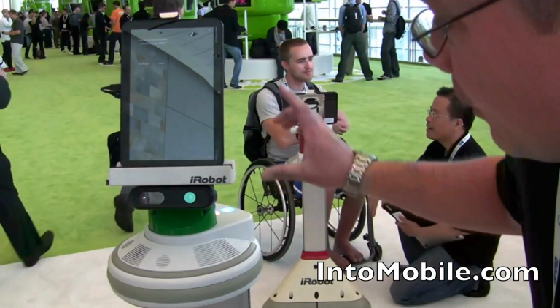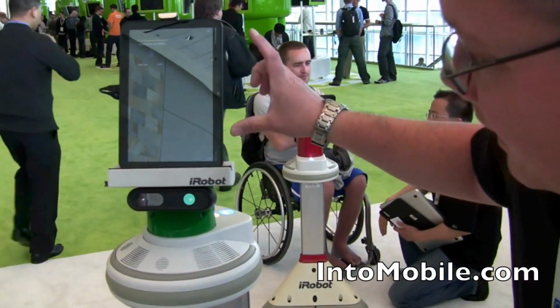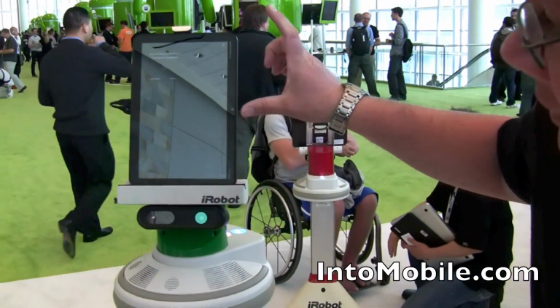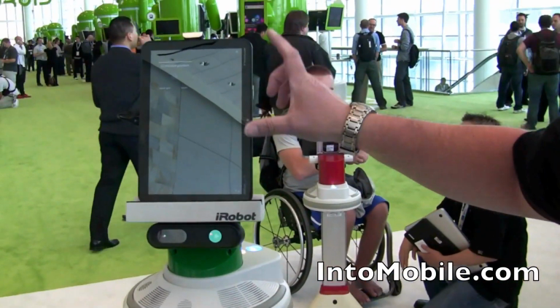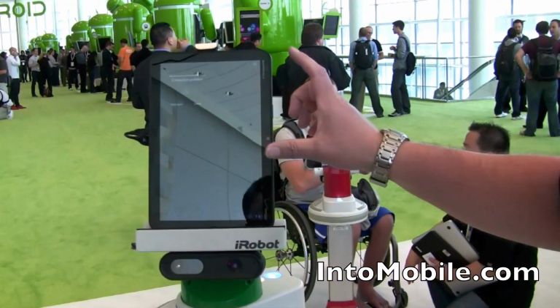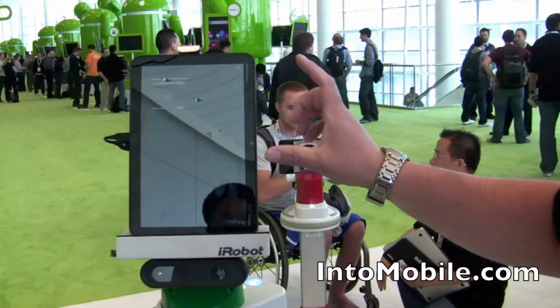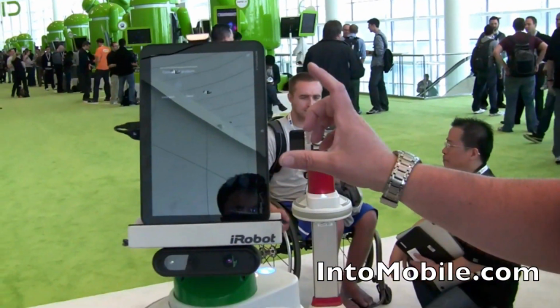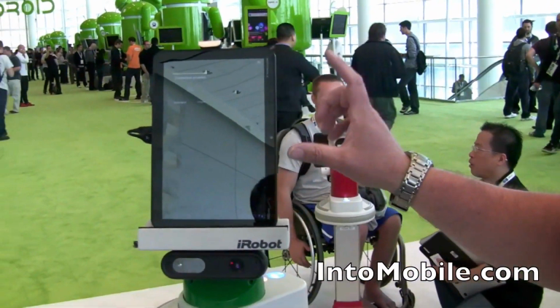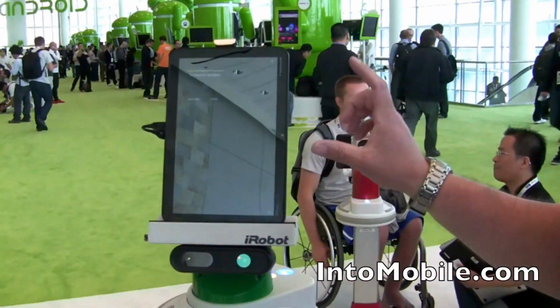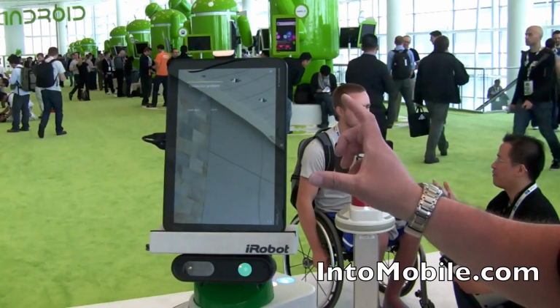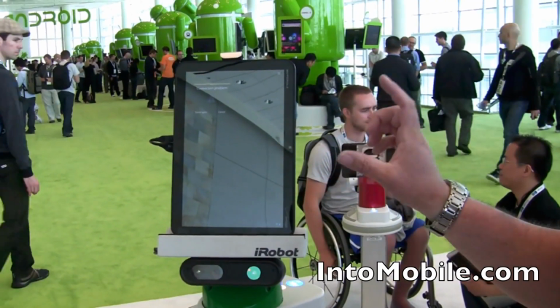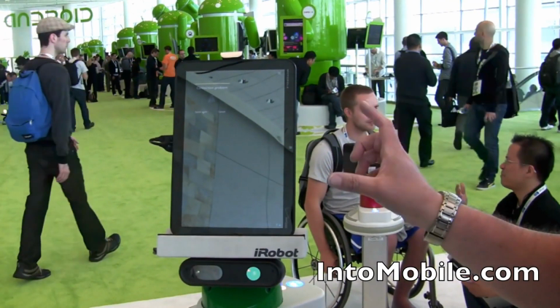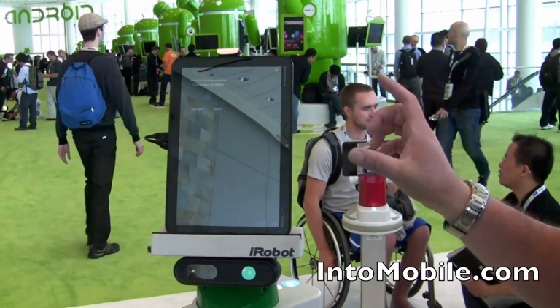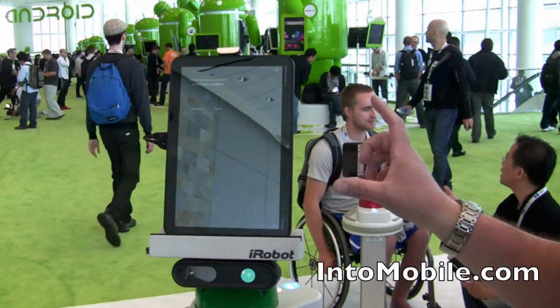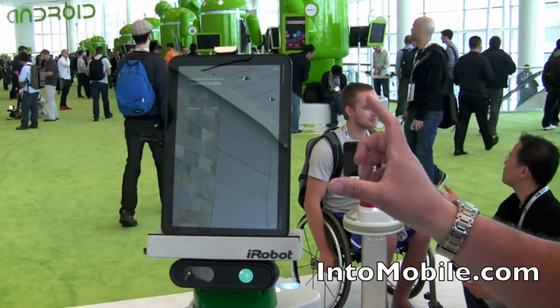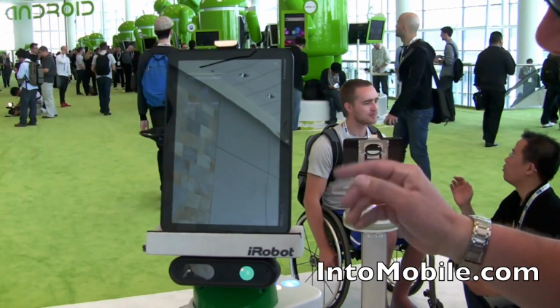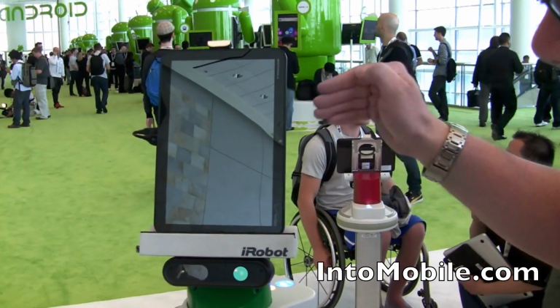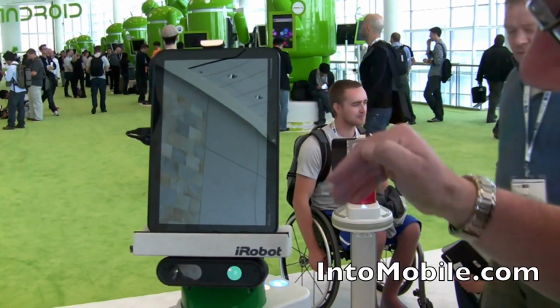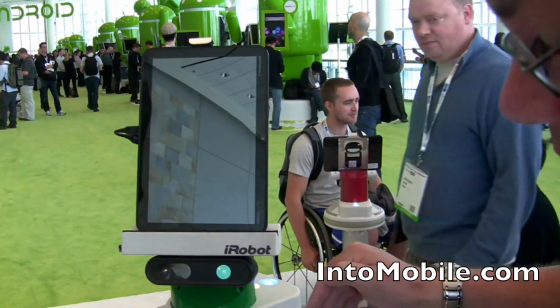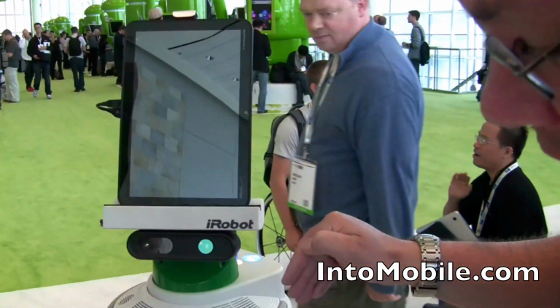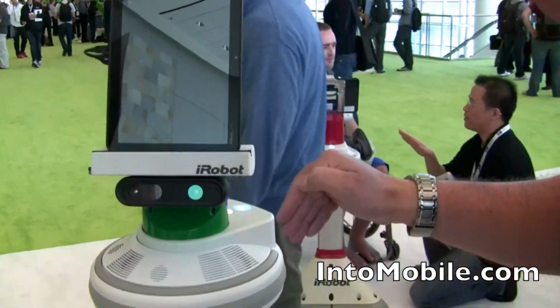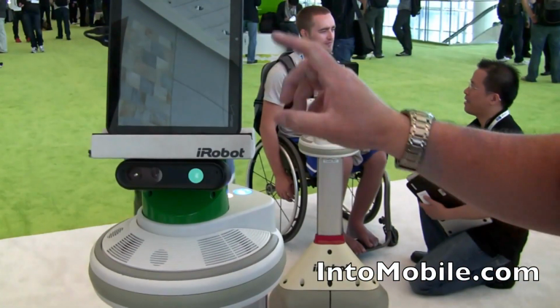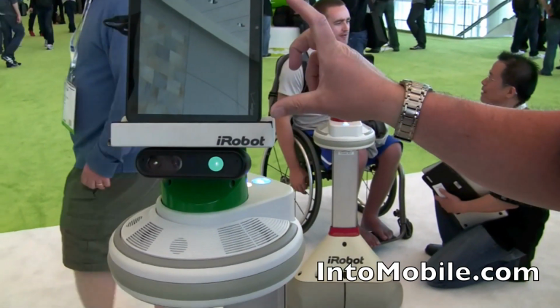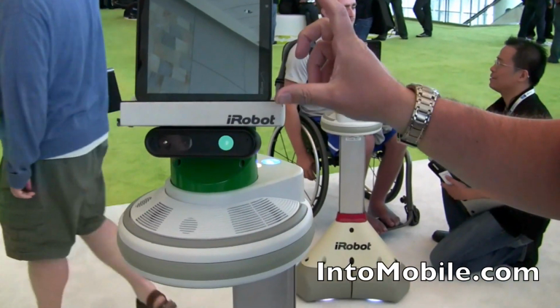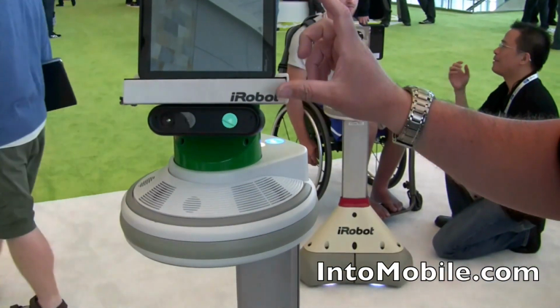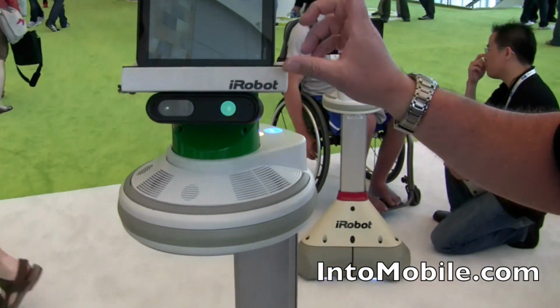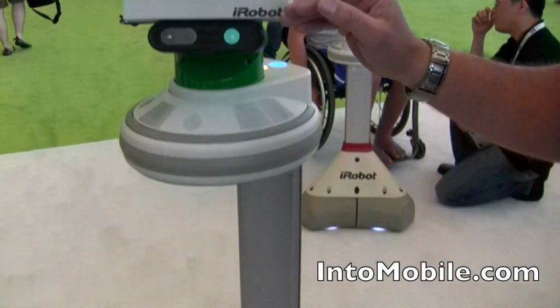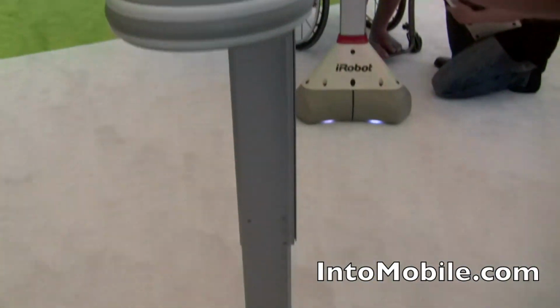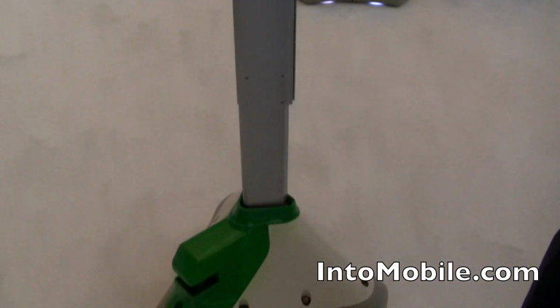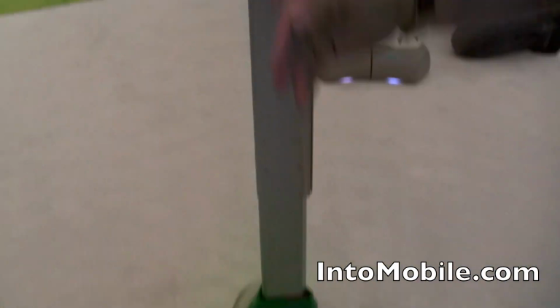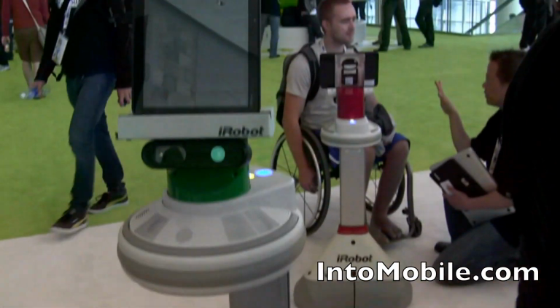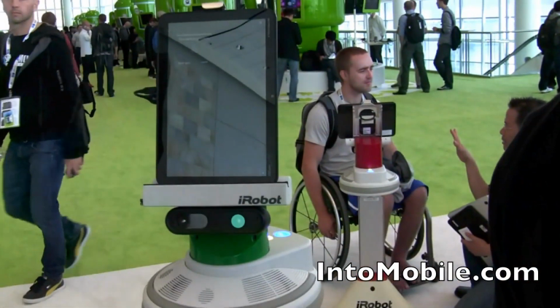If you're an Android developer, you can write your app right up here on your Android tablet. The tablet interfaces to the robot, and we provide you with a very high-level API to have the robot go and do your thing.